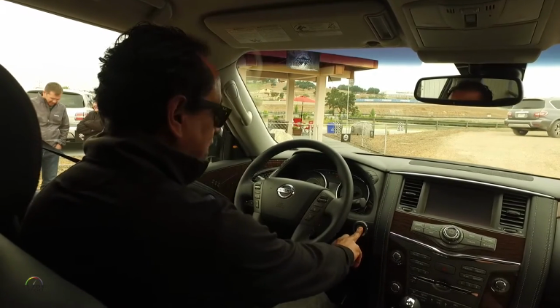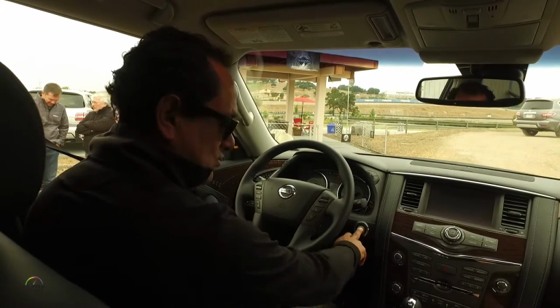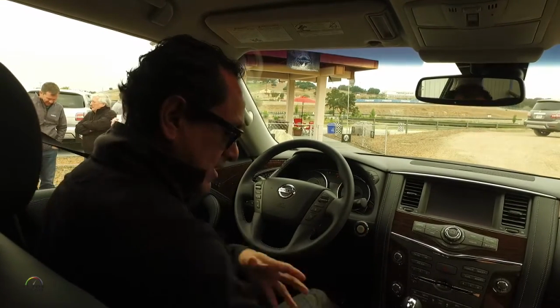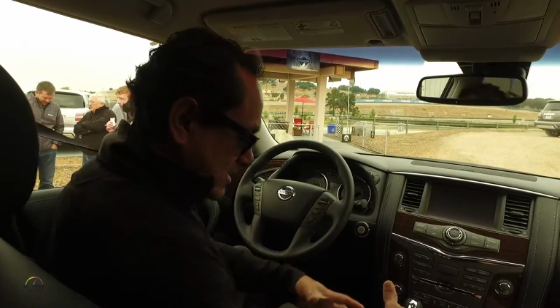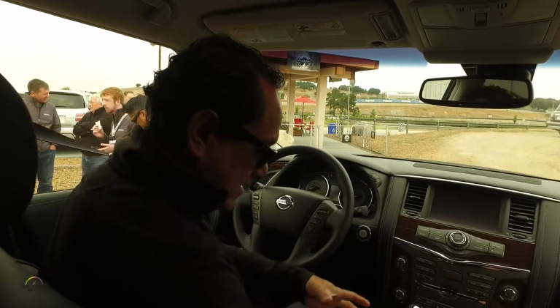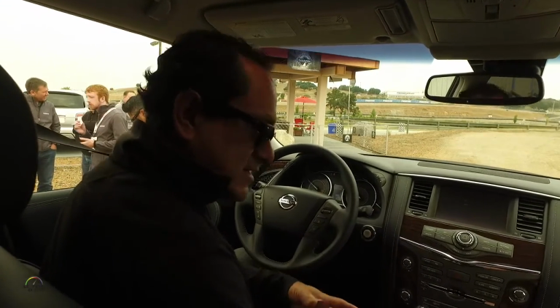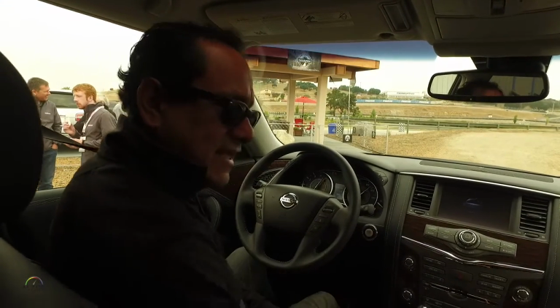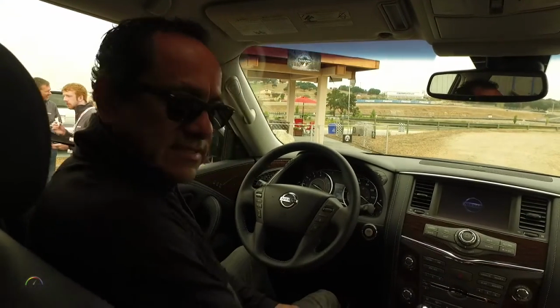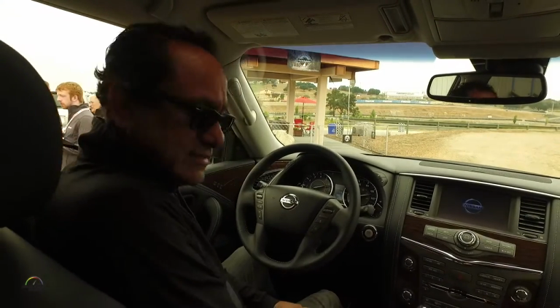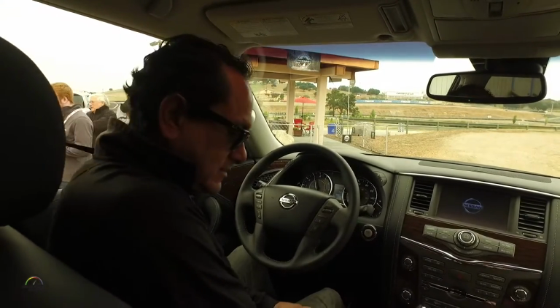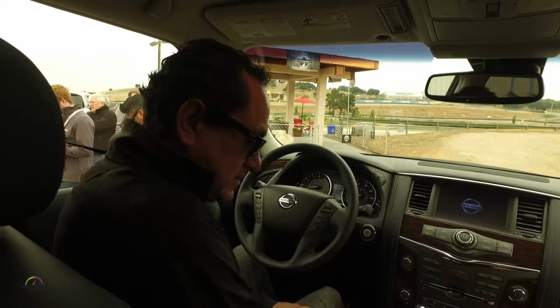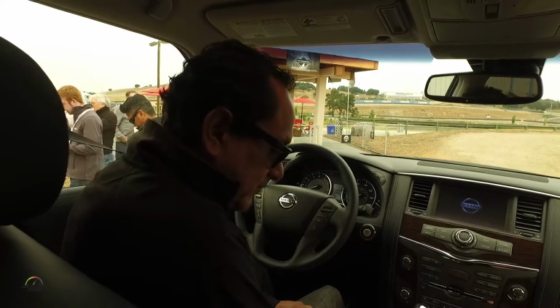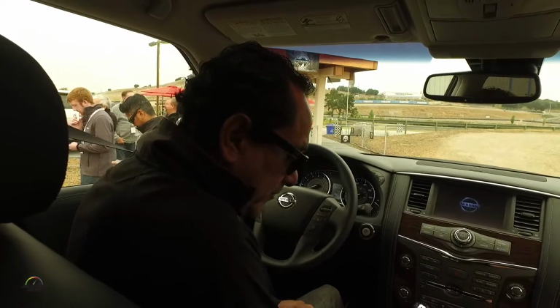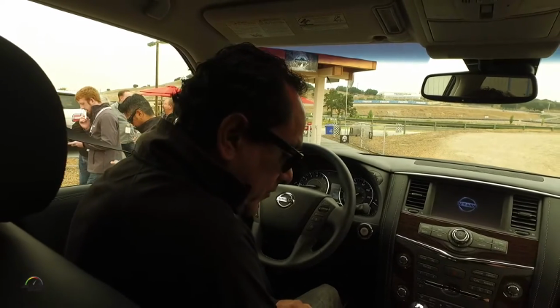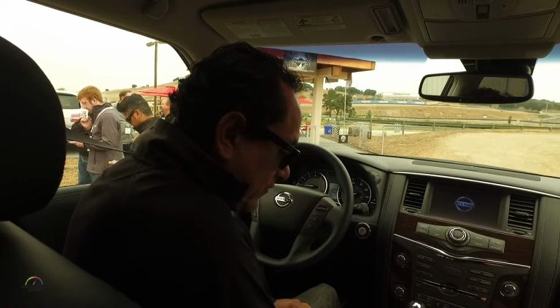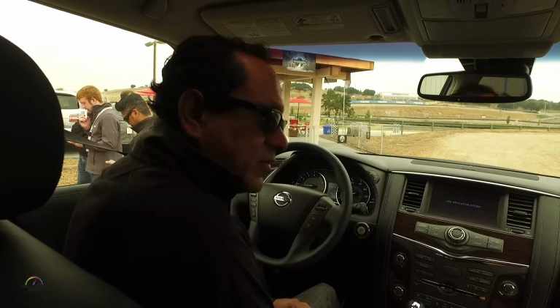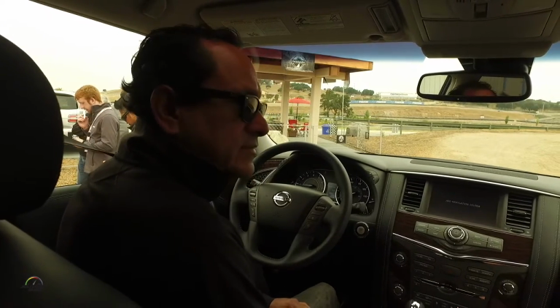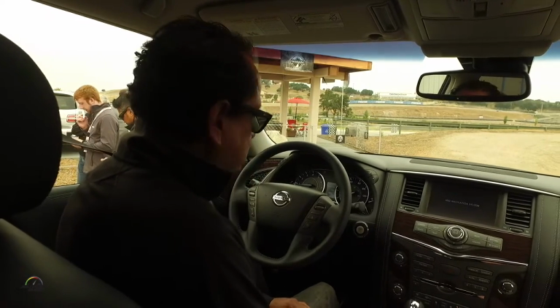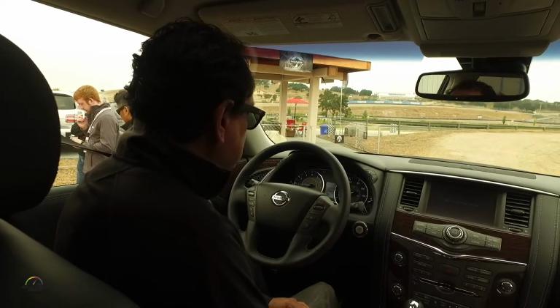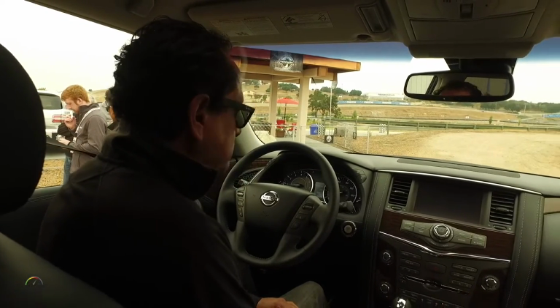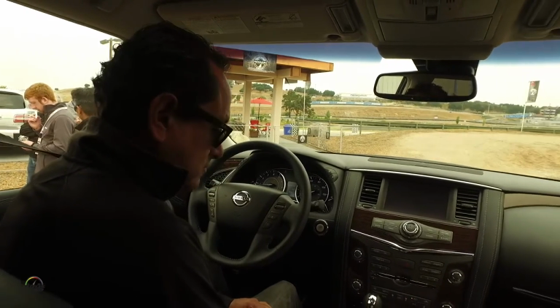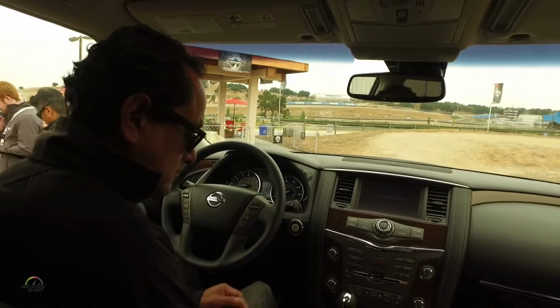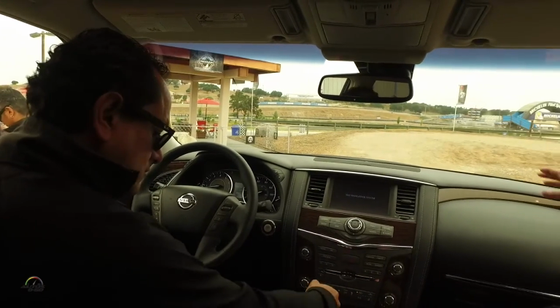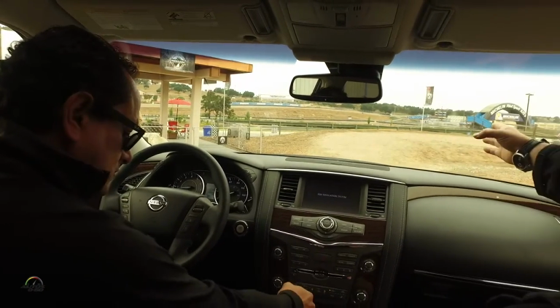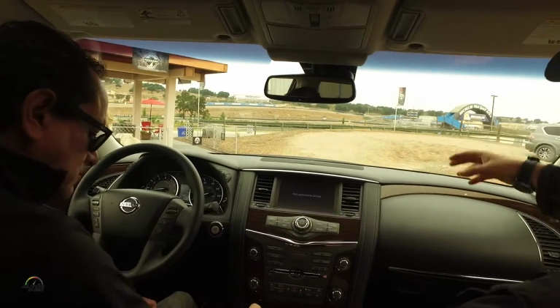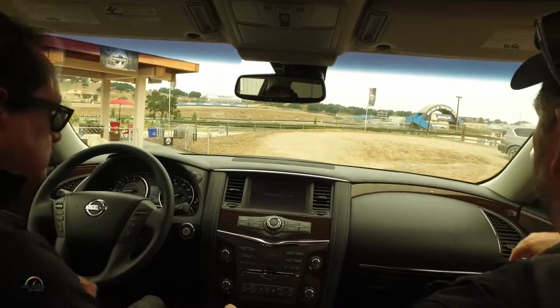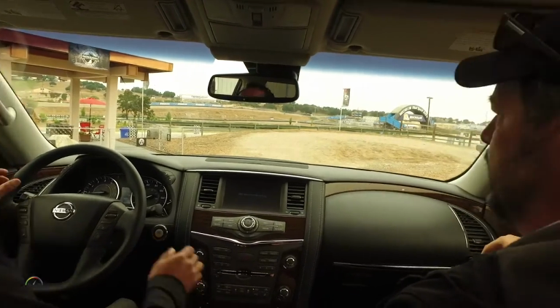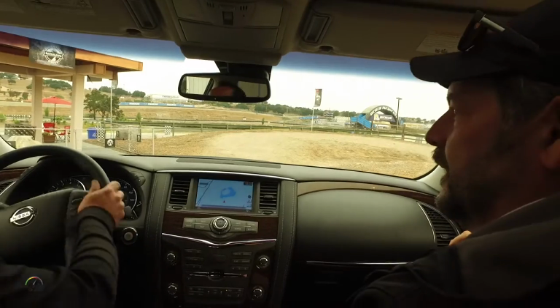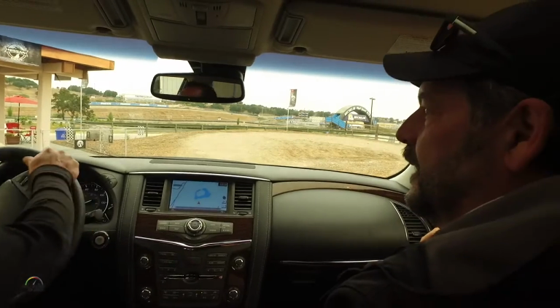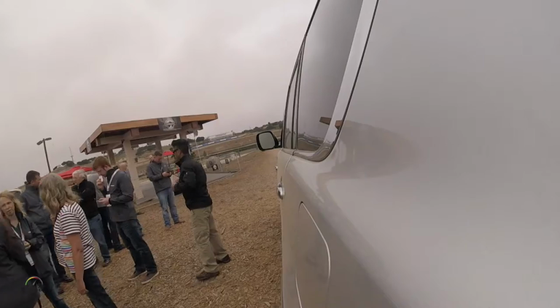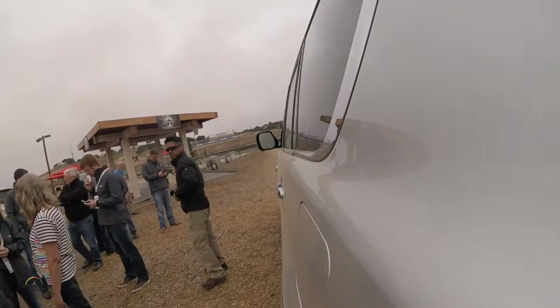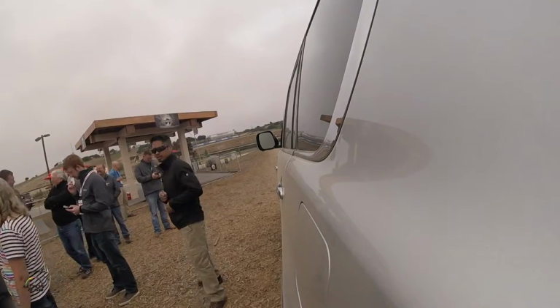Do we have to do any special settings? No, we're all set up in four-wheel low to begin with. You can just put it right into drive, head straight ahead, and enjoy.